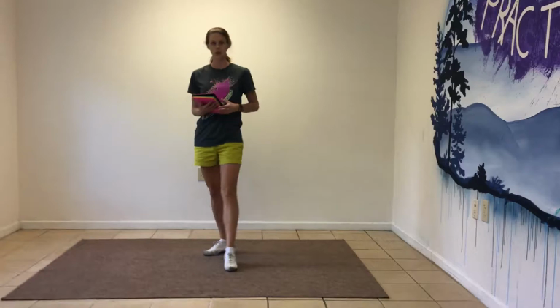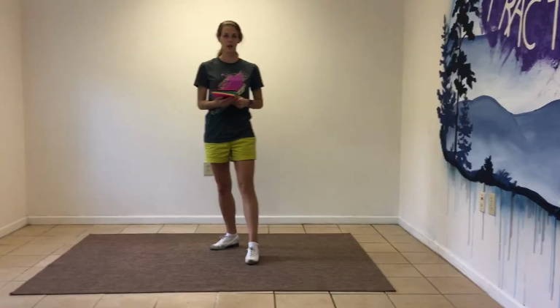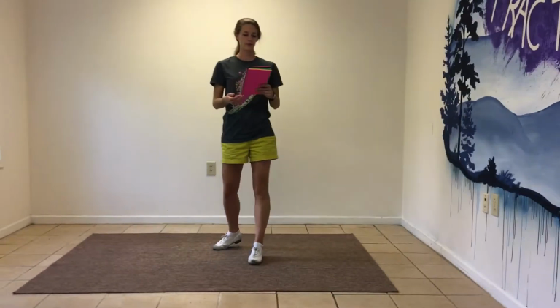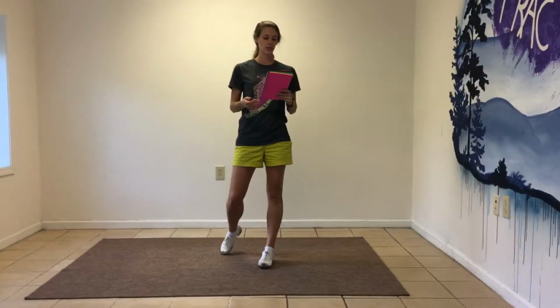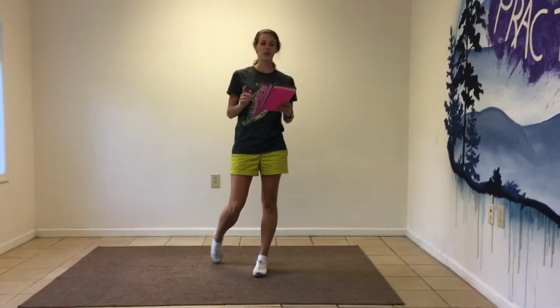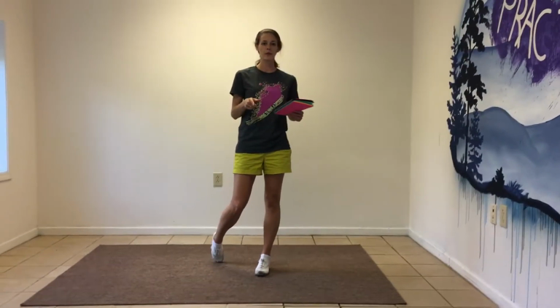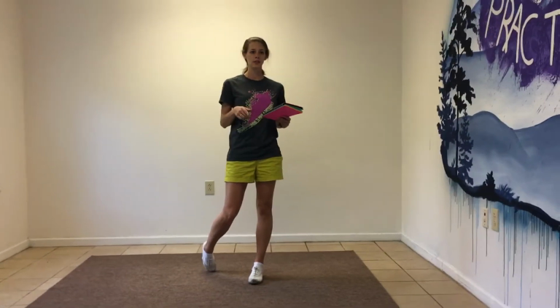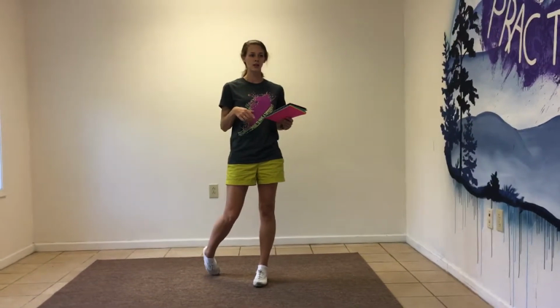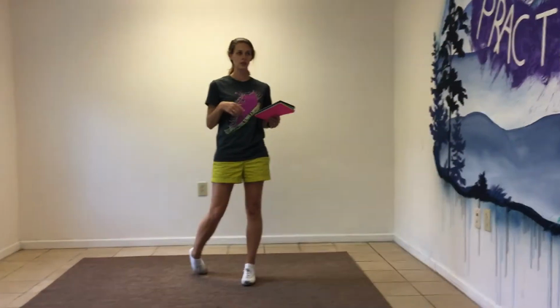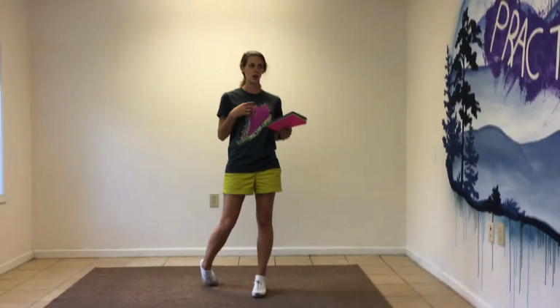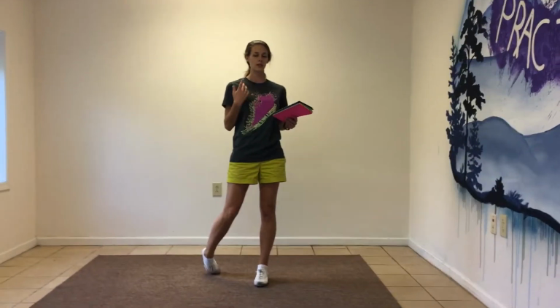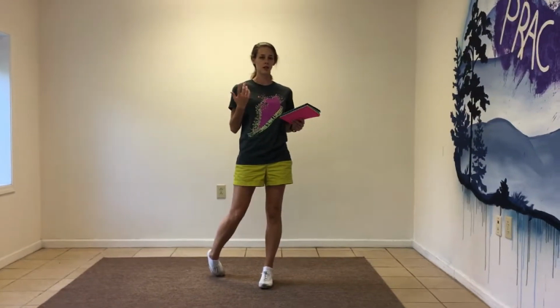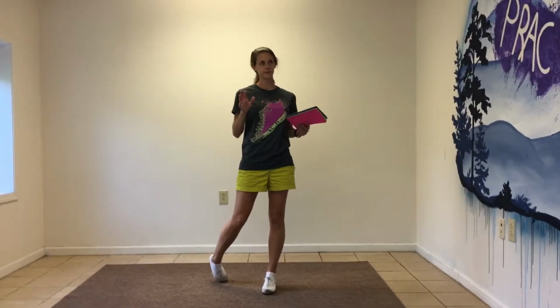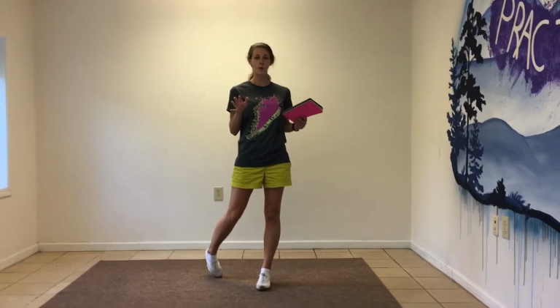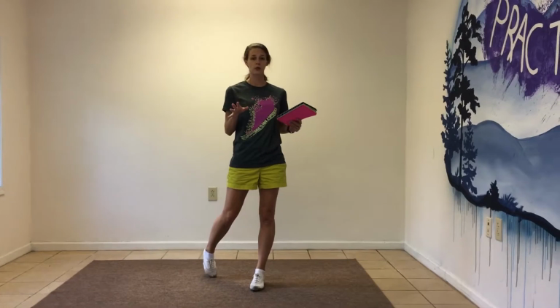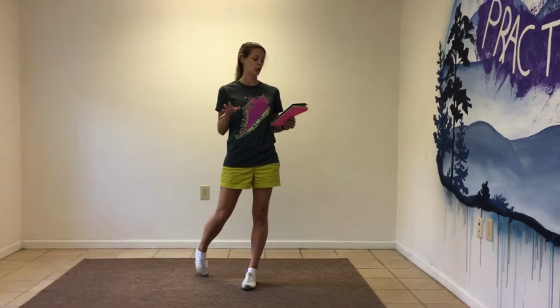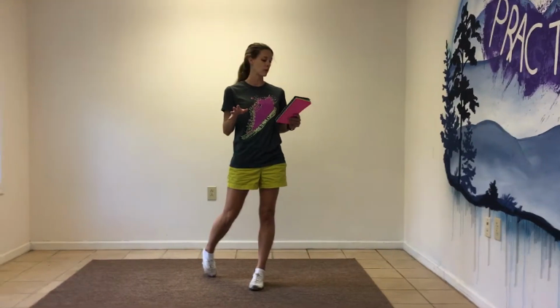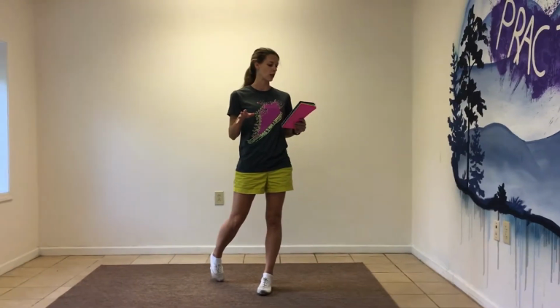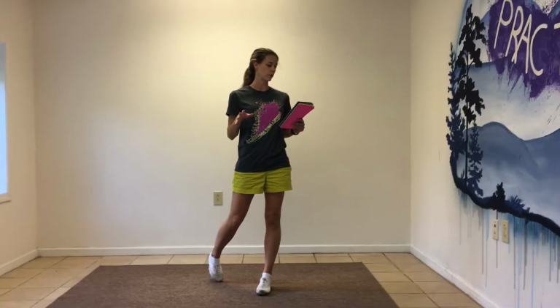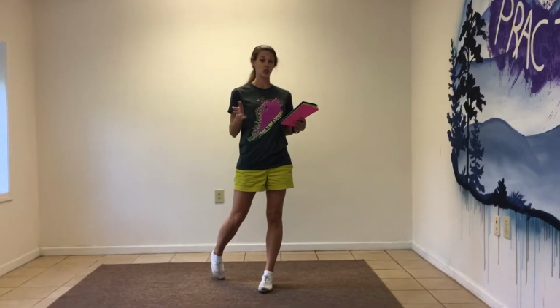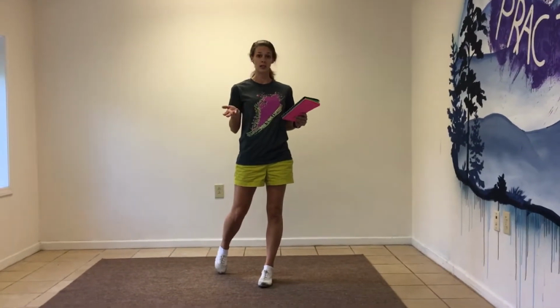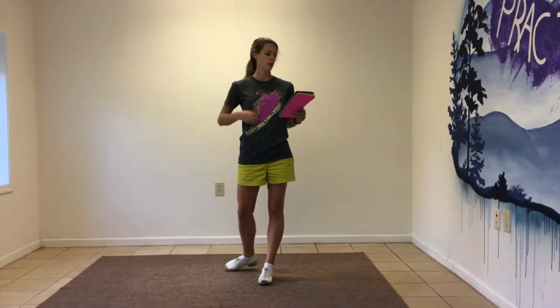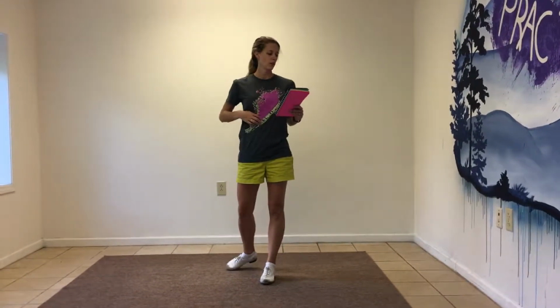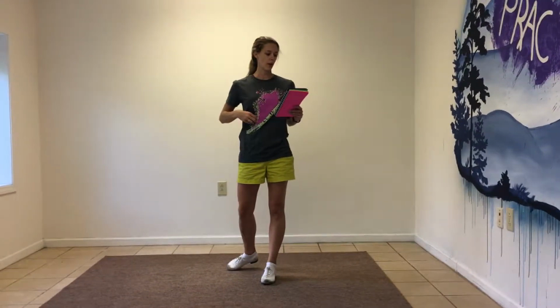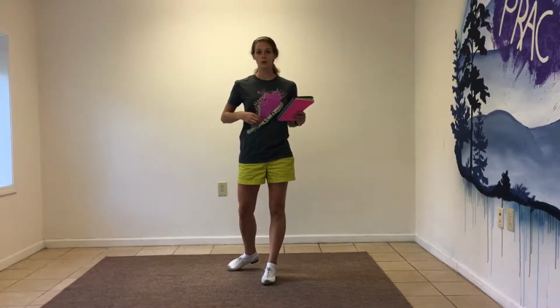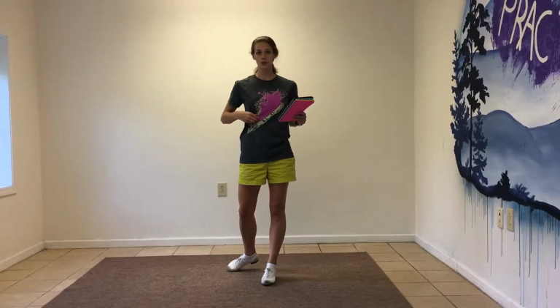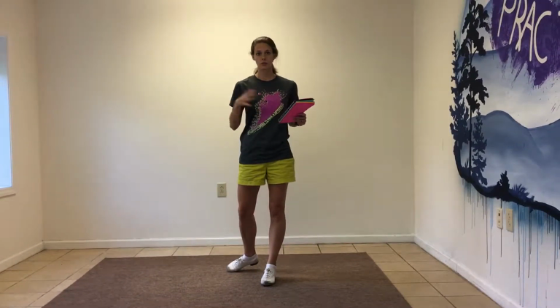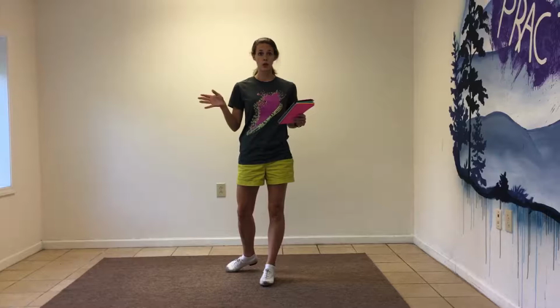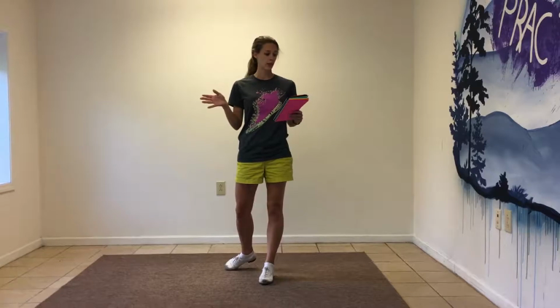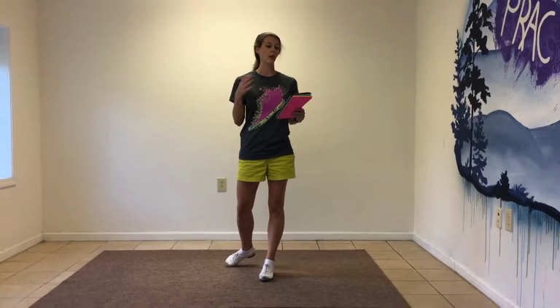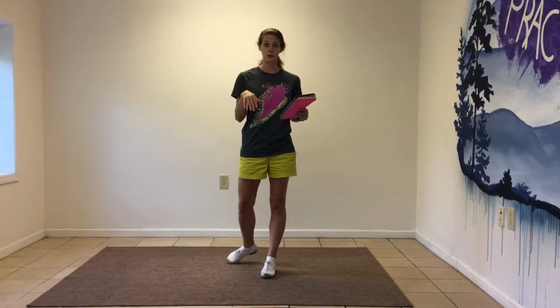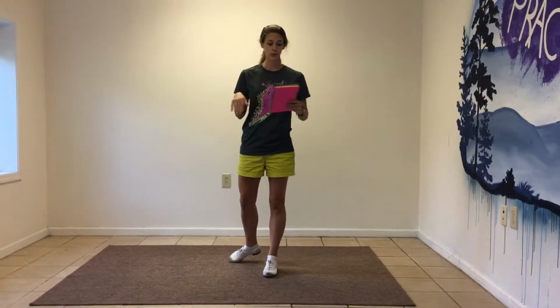Okay, this is Another One Bites the Dust. It's the performance routine that we've been working on in Shine. I'm going to go through it with no music, and then we'll do it with music.